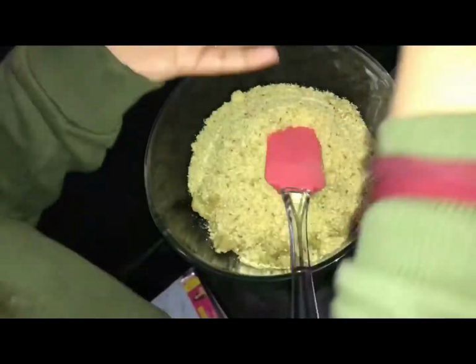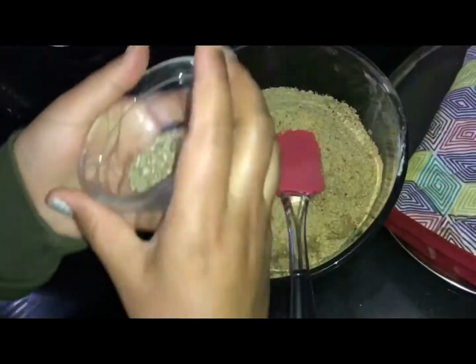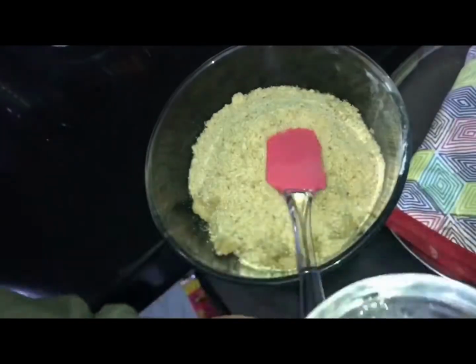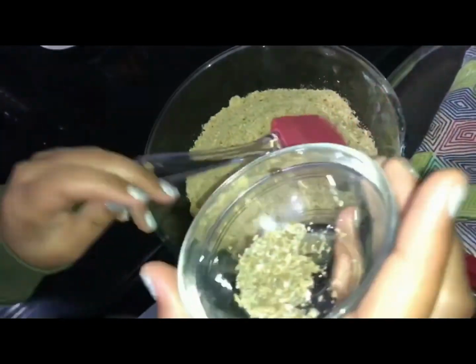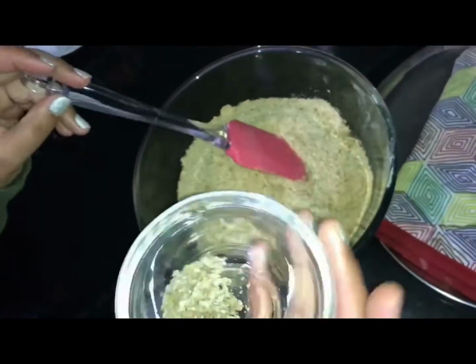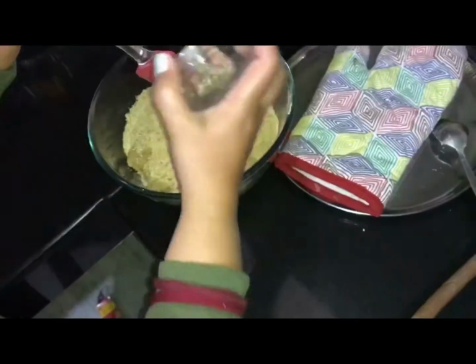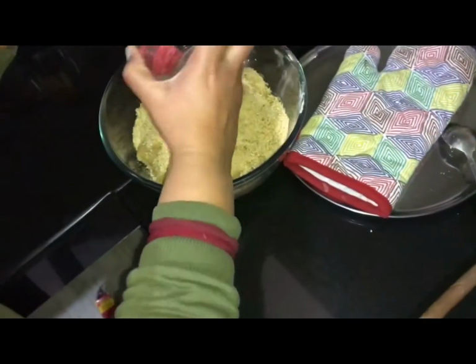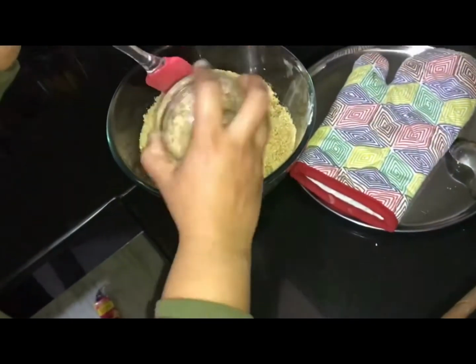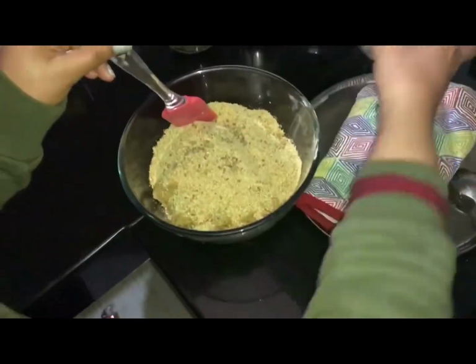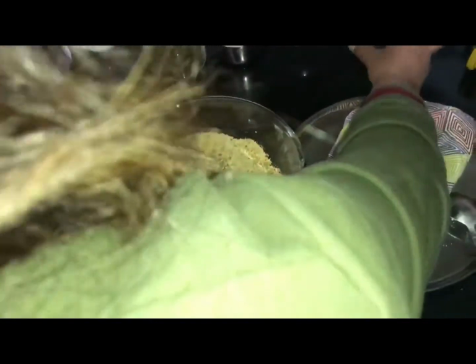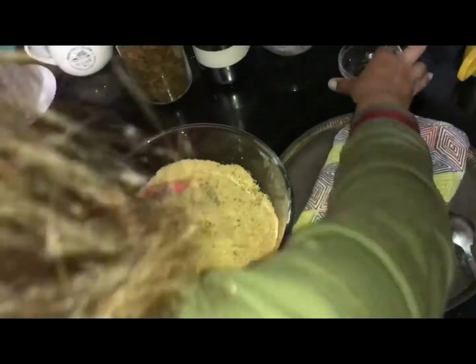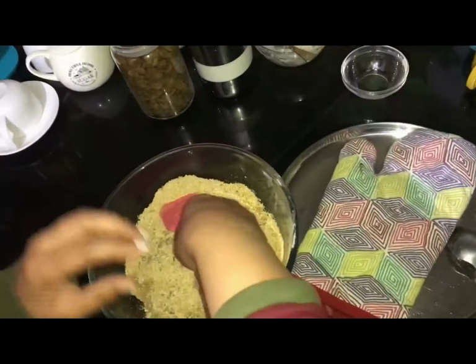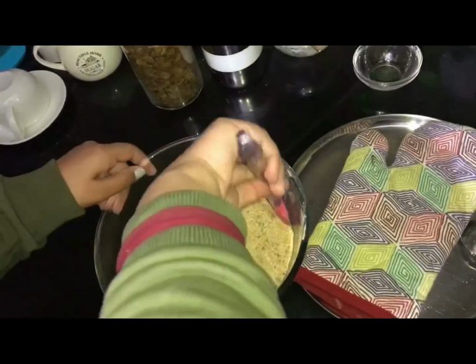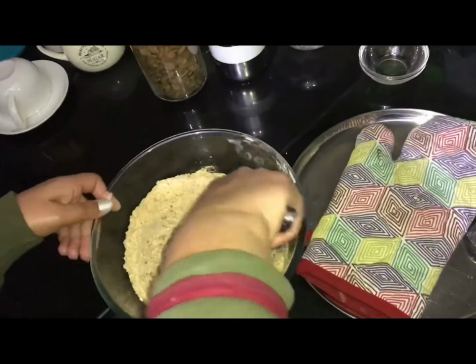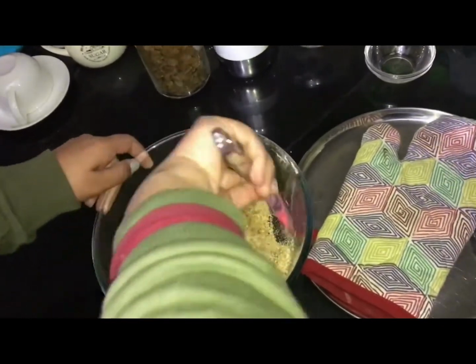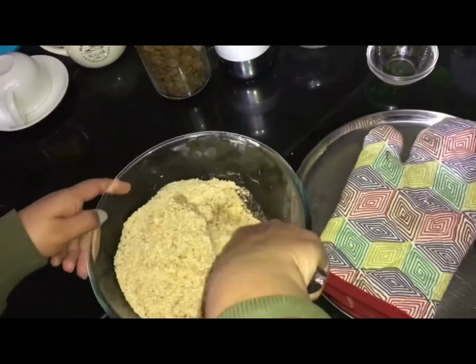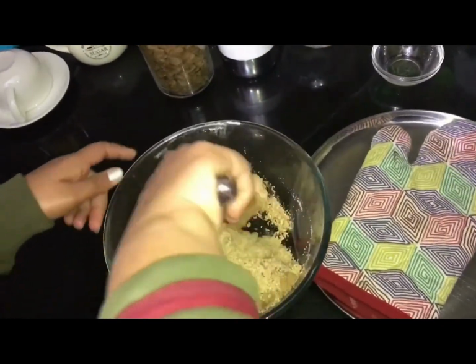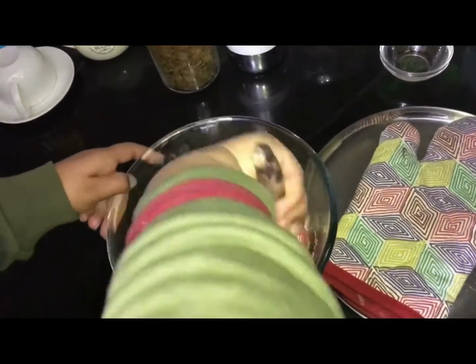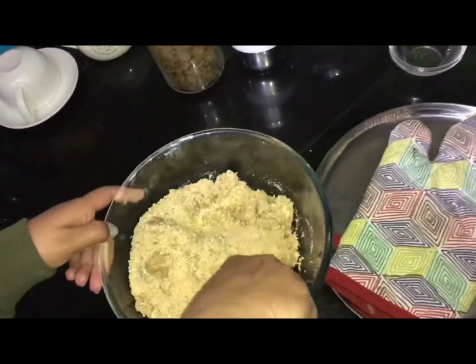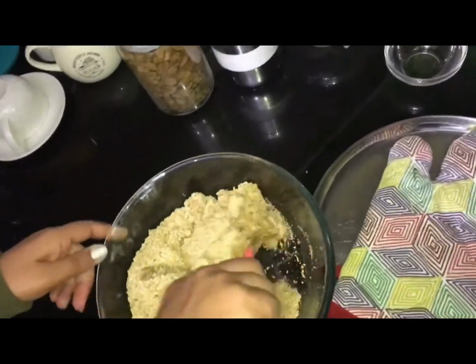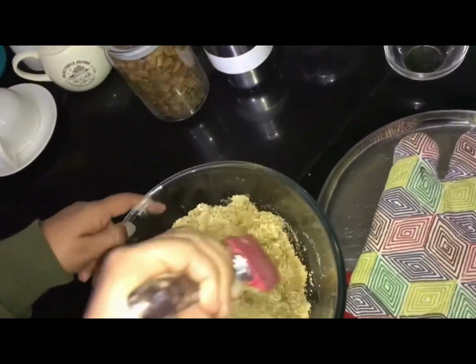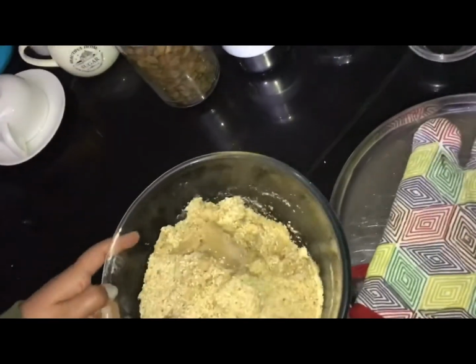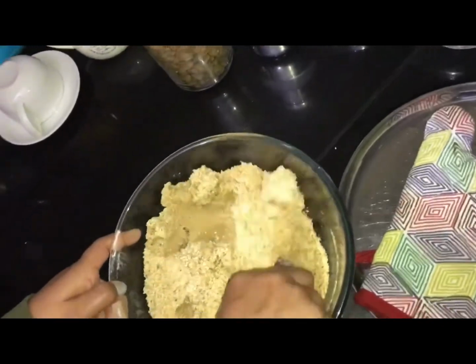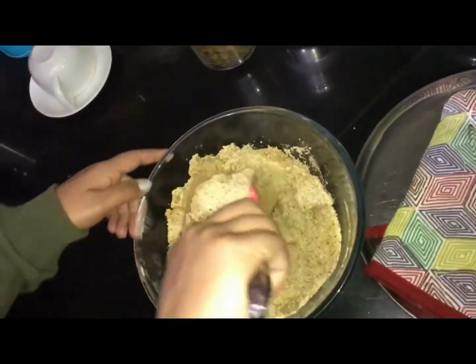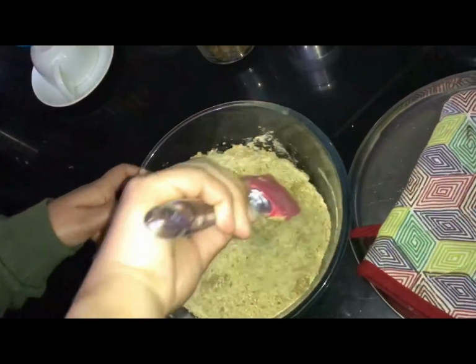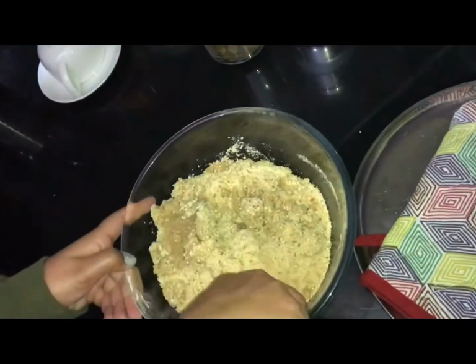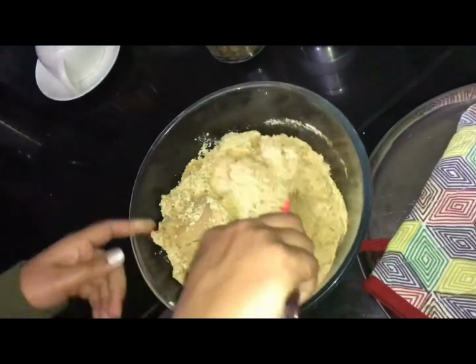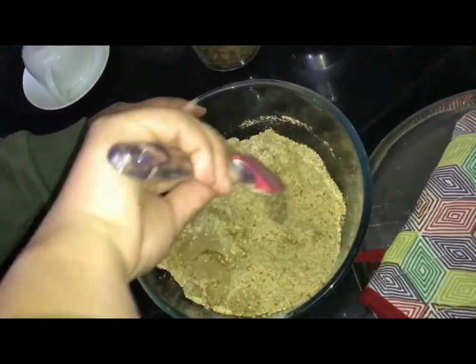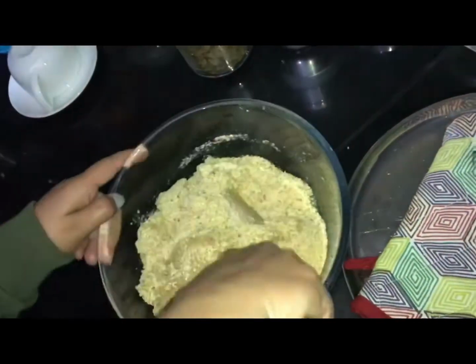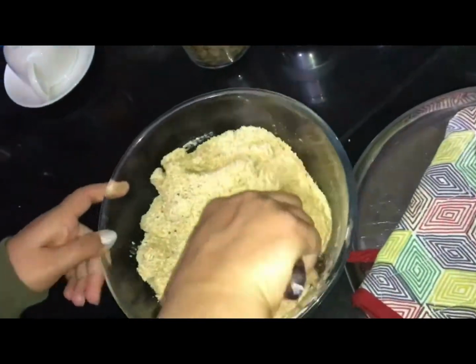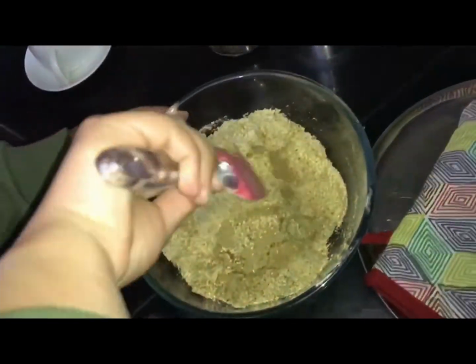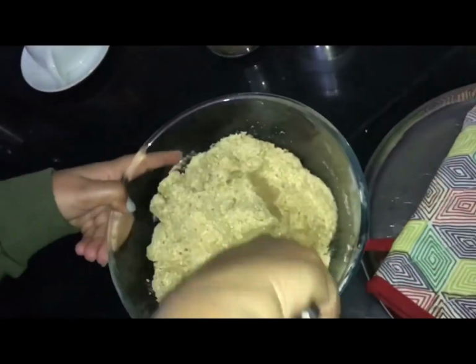First, I will add 1-2 tablespoons of elachi (cardamom) powder to give a good flavor. Mix them well.